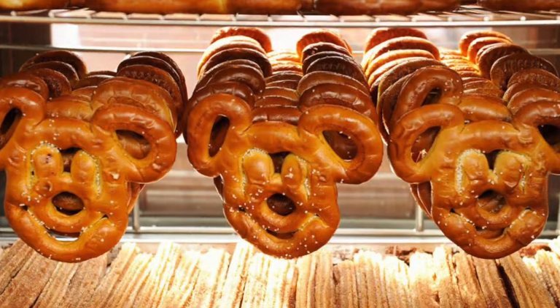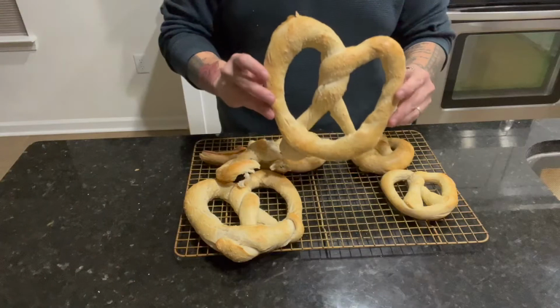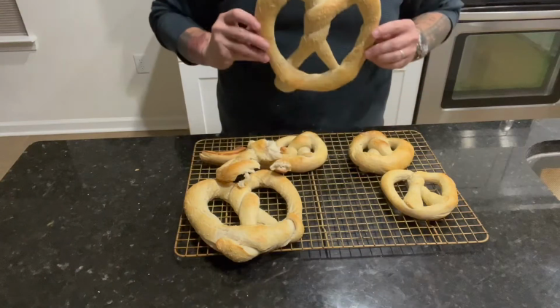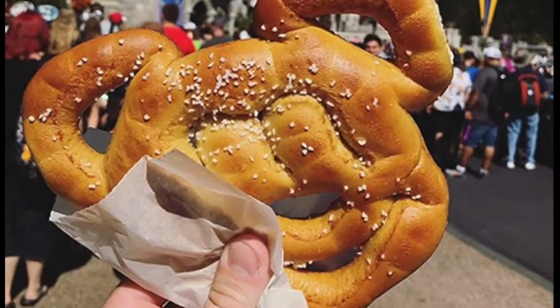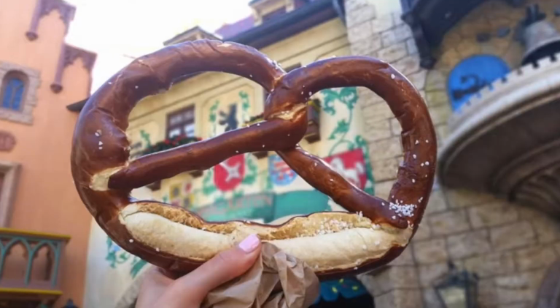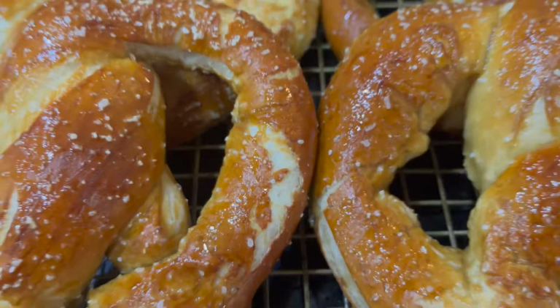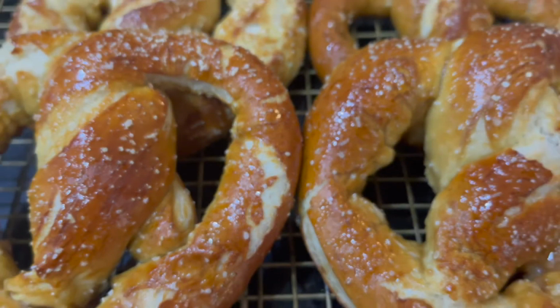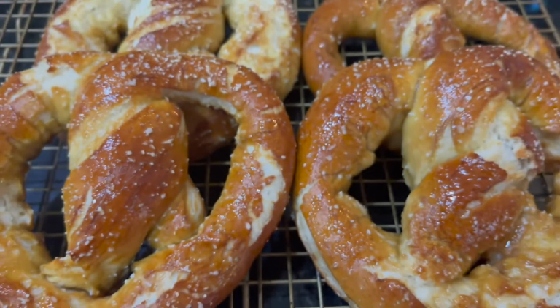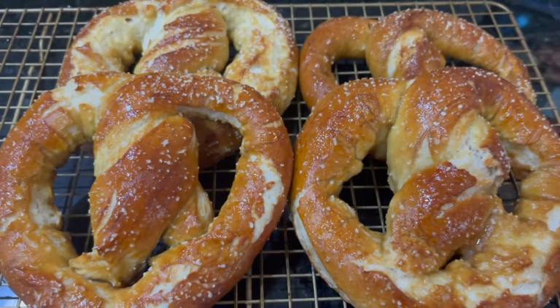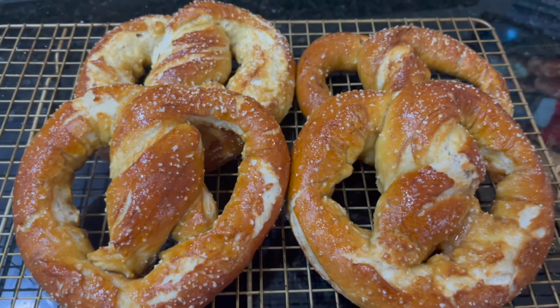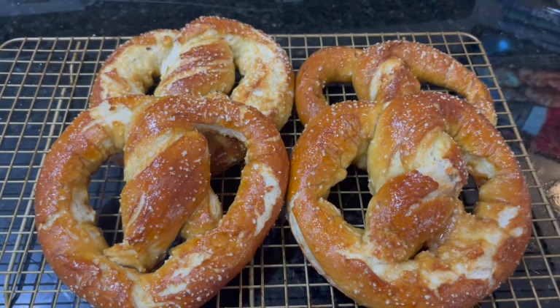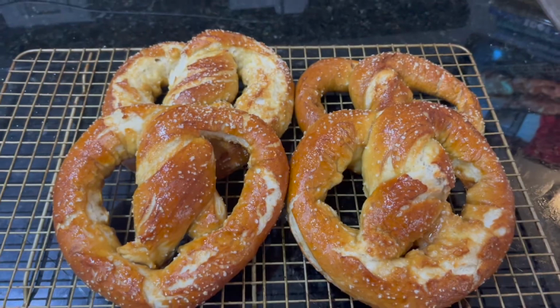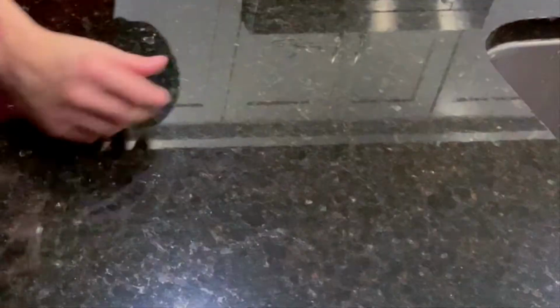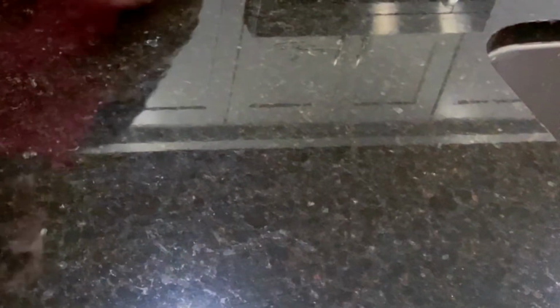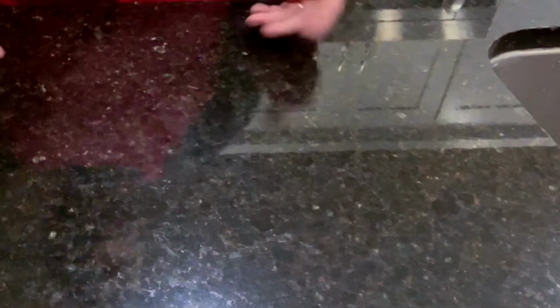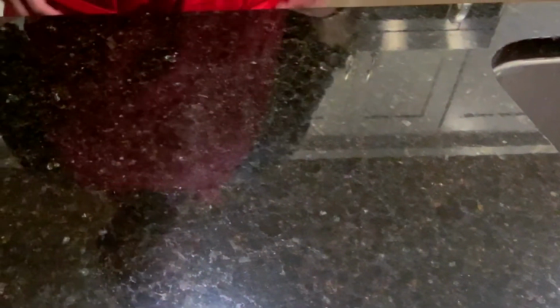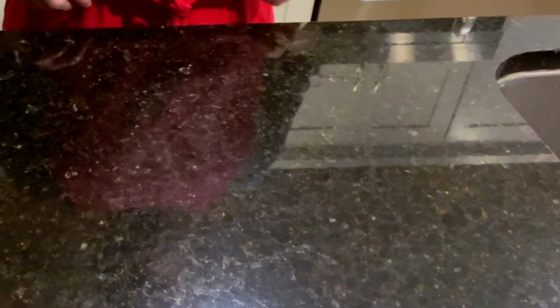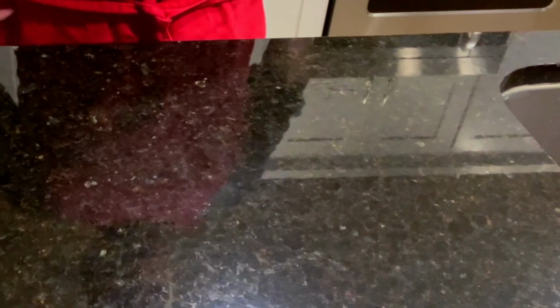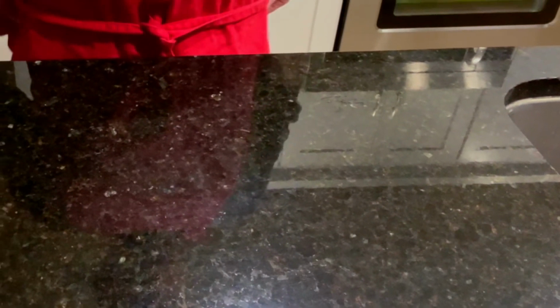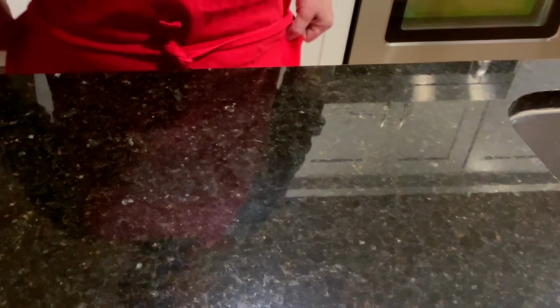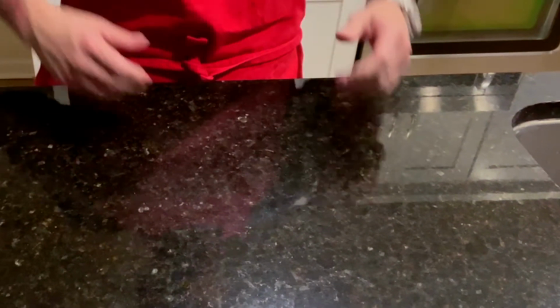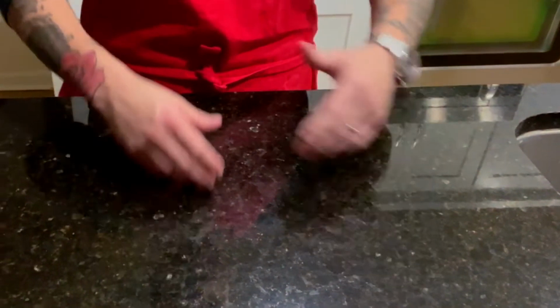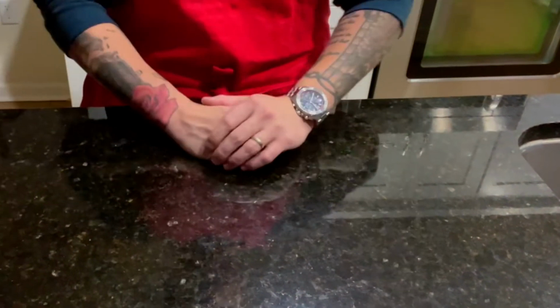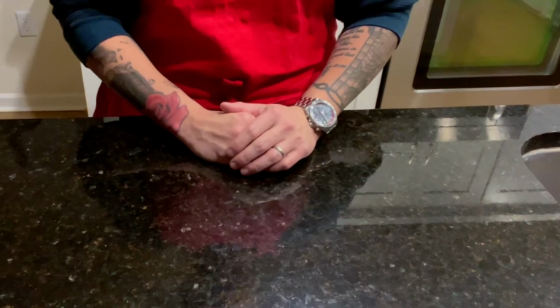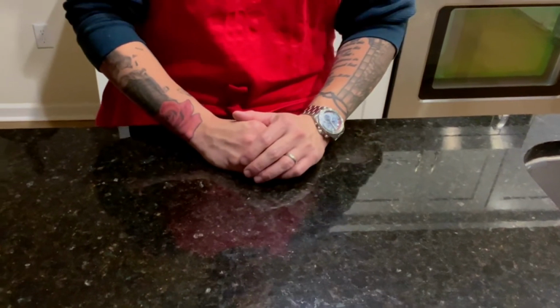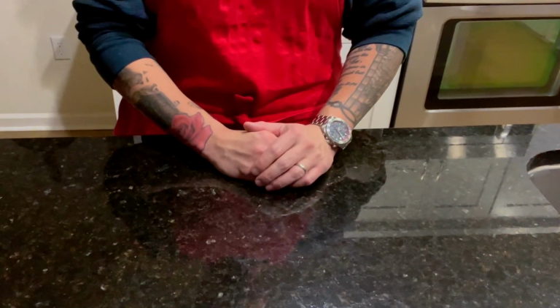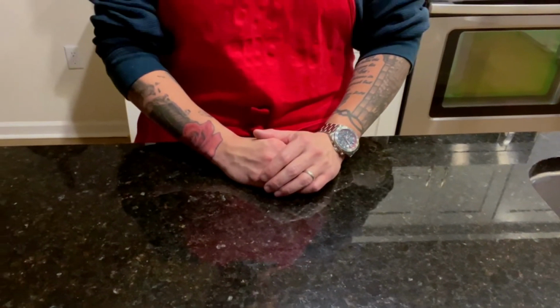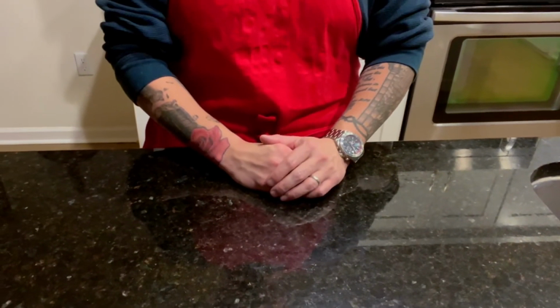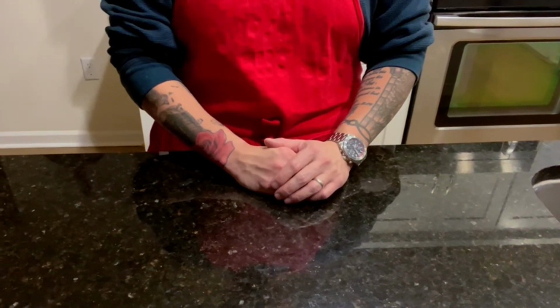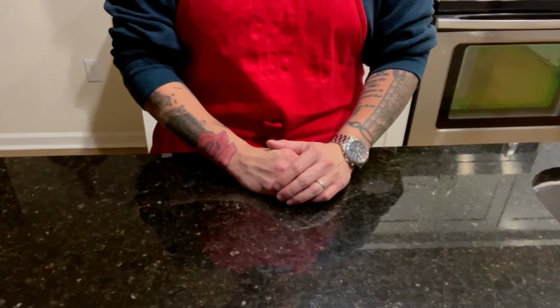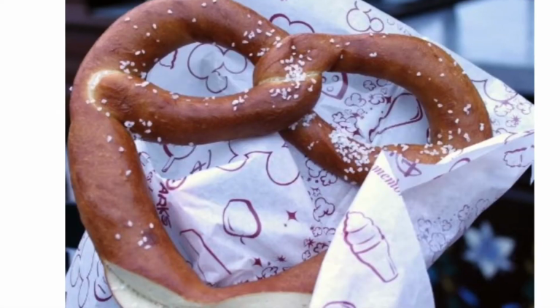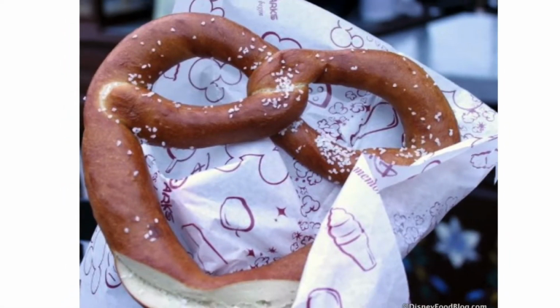Today we will be learning two types of Disney pretzels you can make at home. We'll be creating the German pavilion pretzel, which surprisingly is no different than any of the other park's pretzels. Before we use my recipe, let's take a look at what's out there on the internet right now.